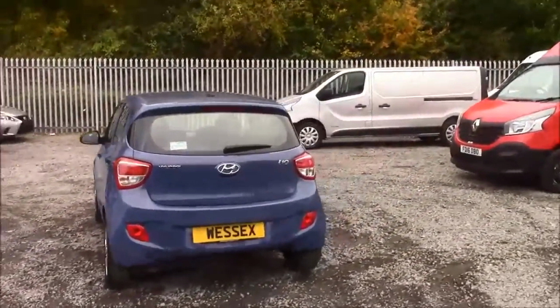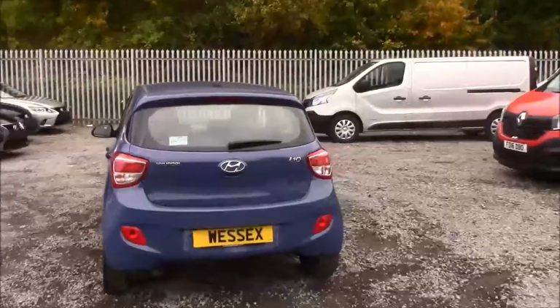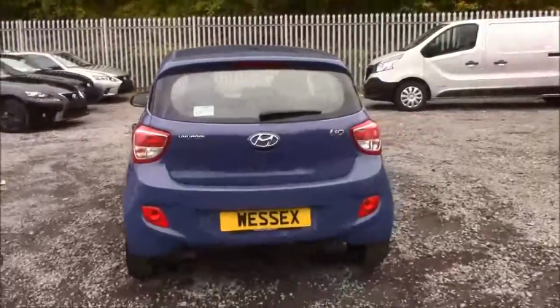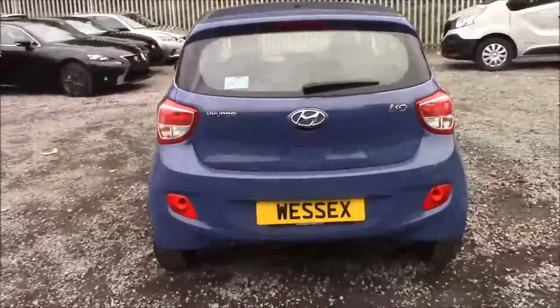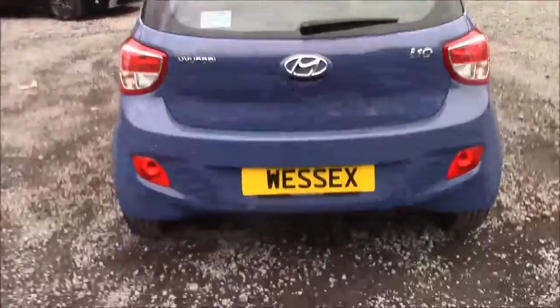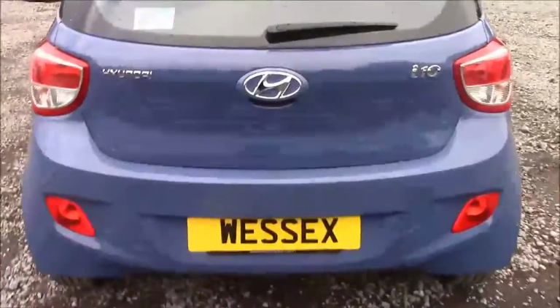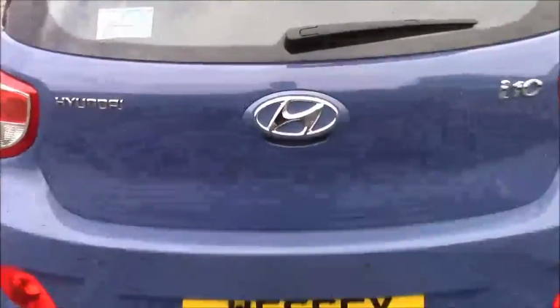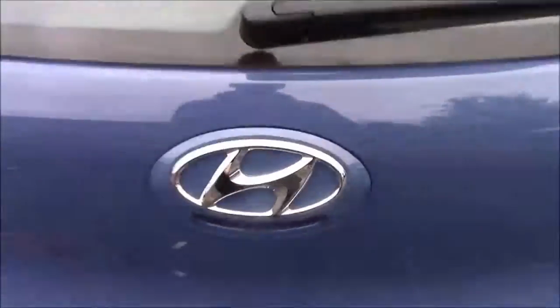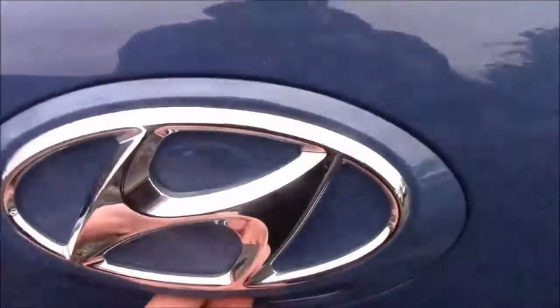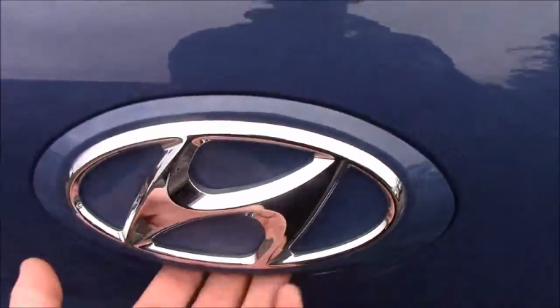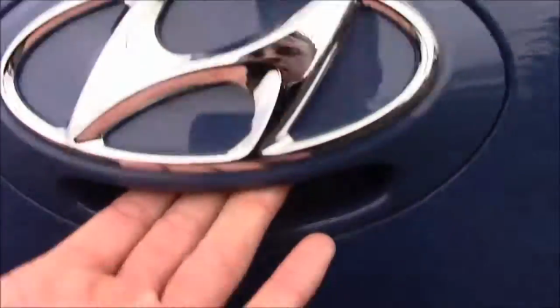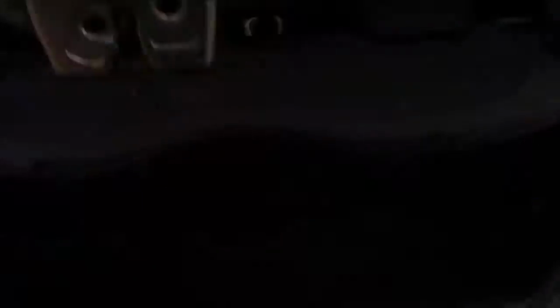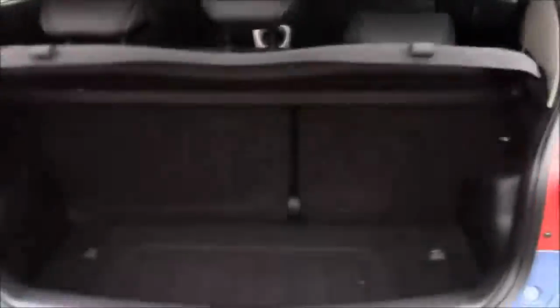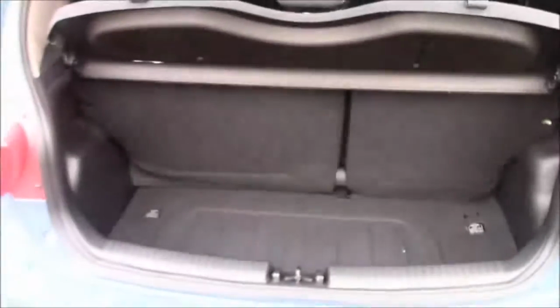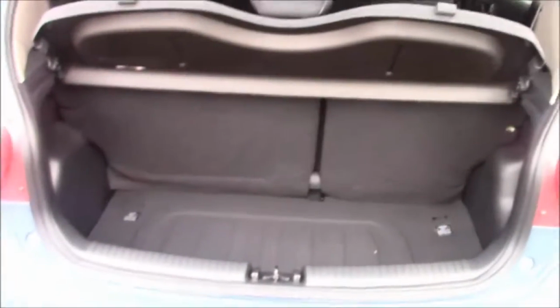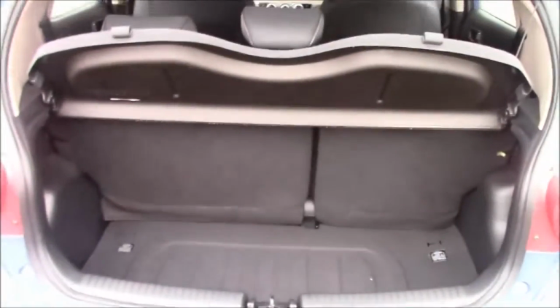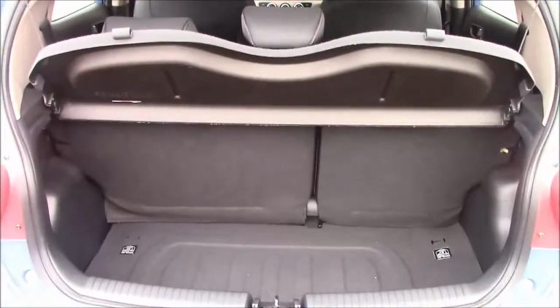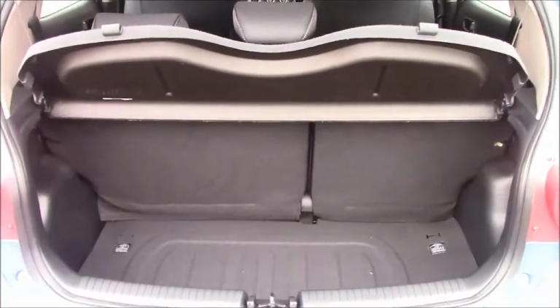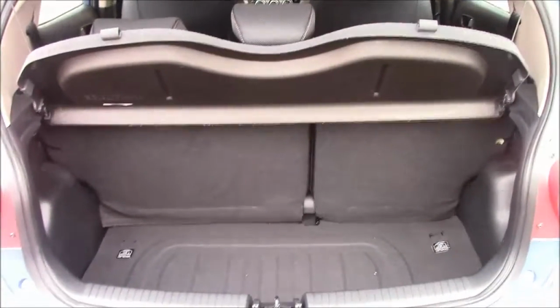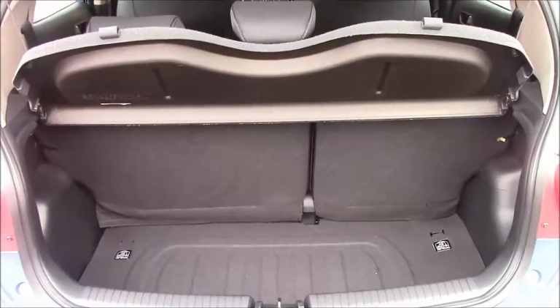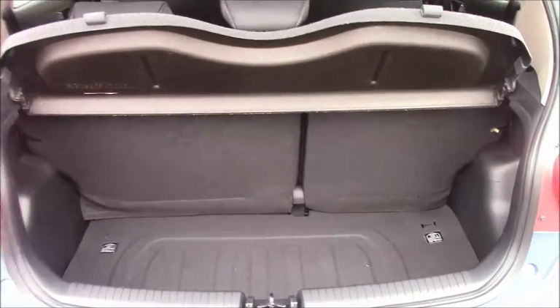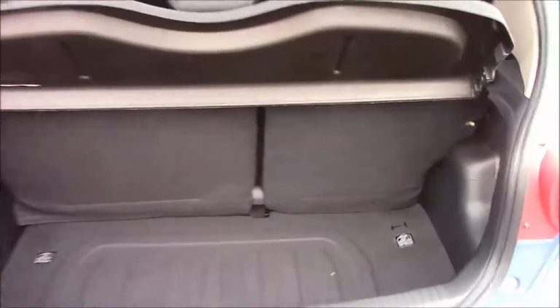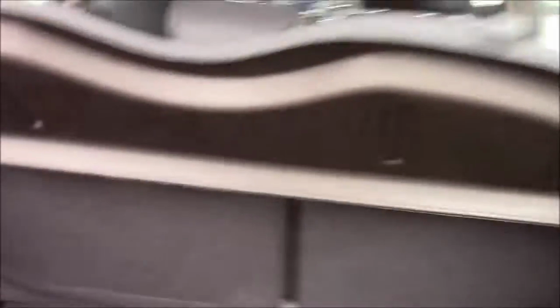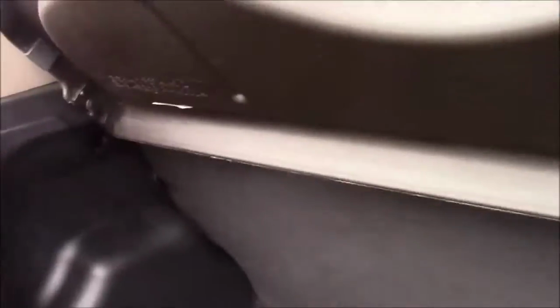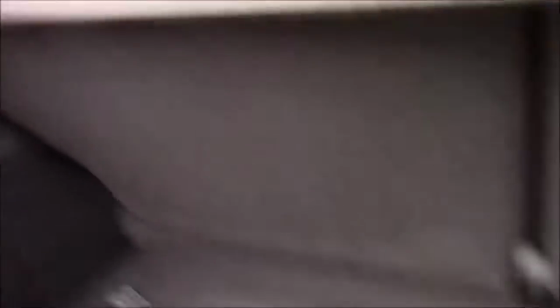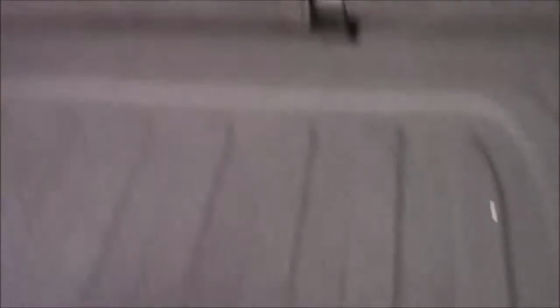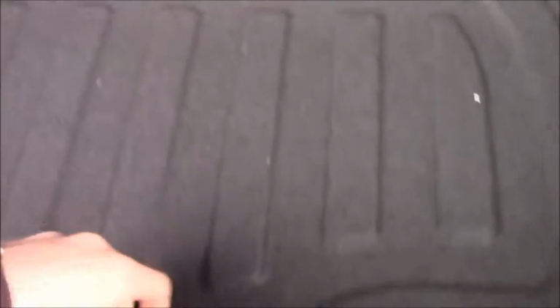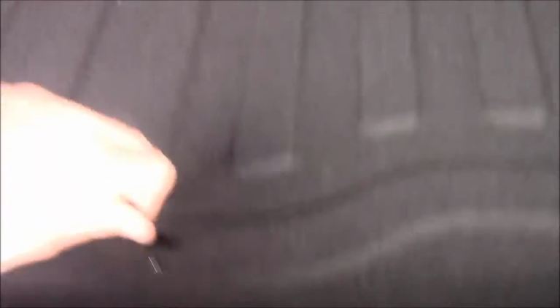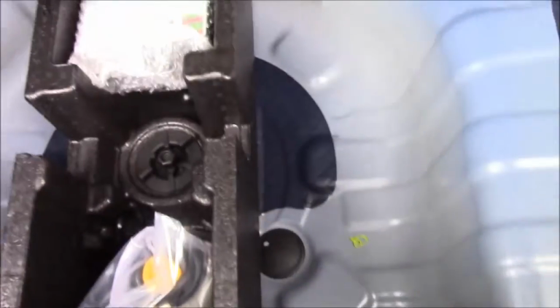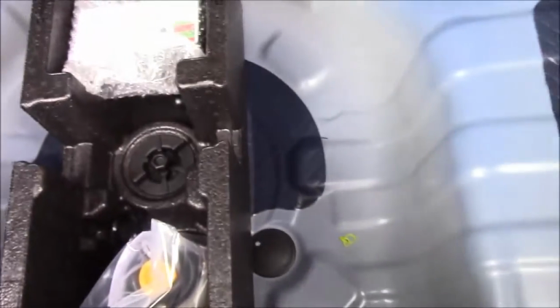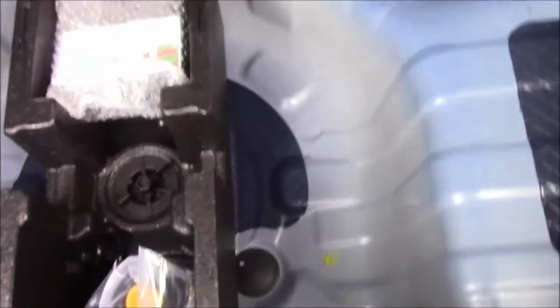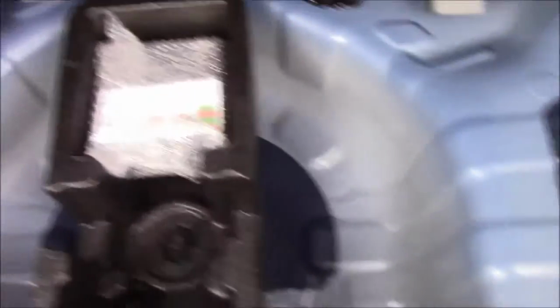I'm going to go inside the vehicle now, starting with the boot. We have a decent-sized boot space with 60-40 rear folding seats, just in case you need to pop them down to accommodate some extra luggage. We also have a false floorboard which comes with some additional storage underneath.